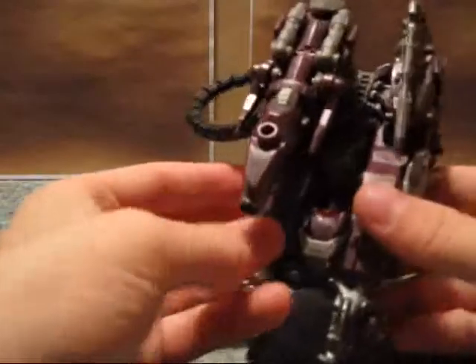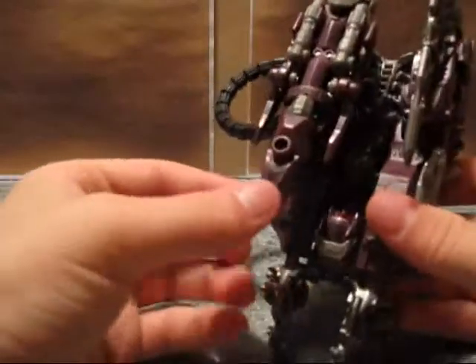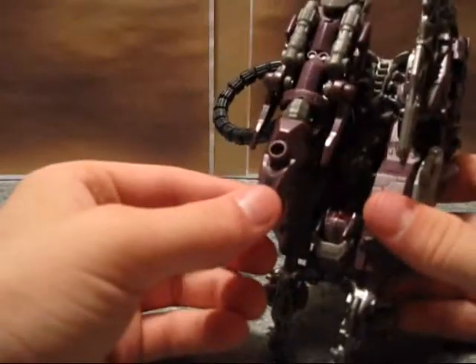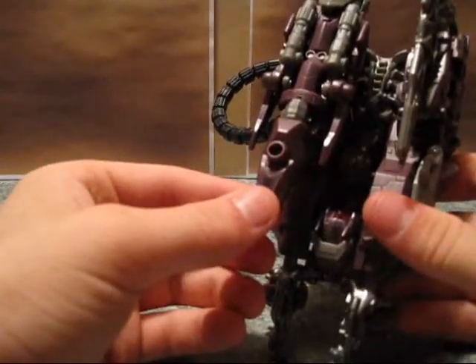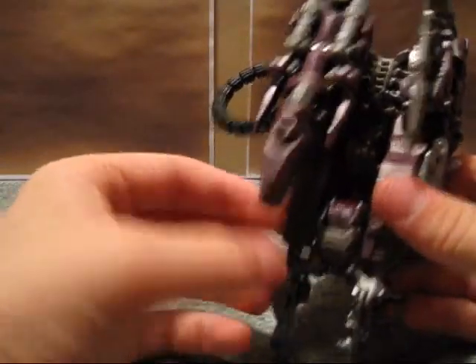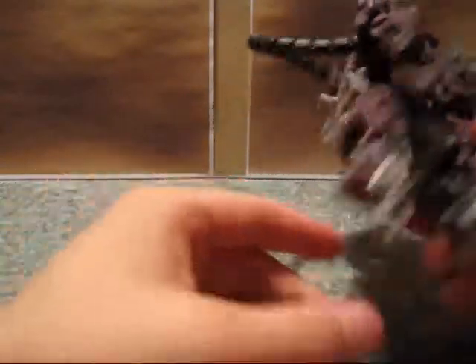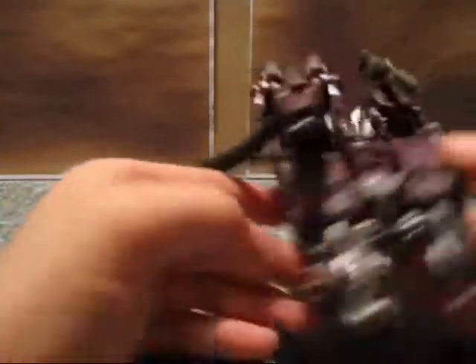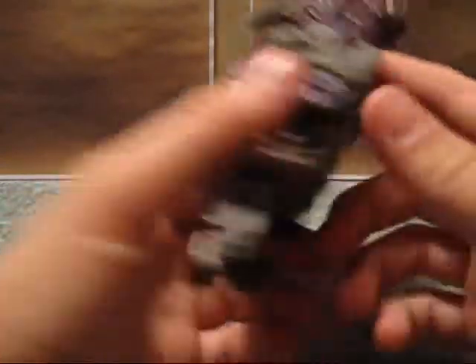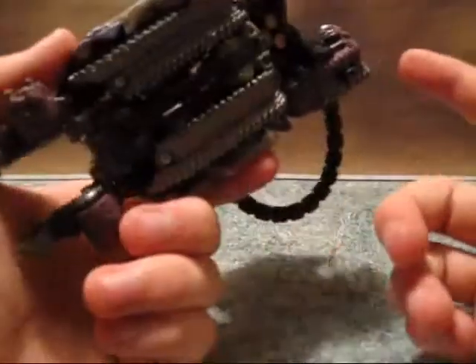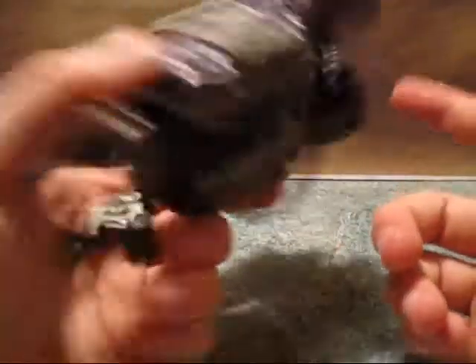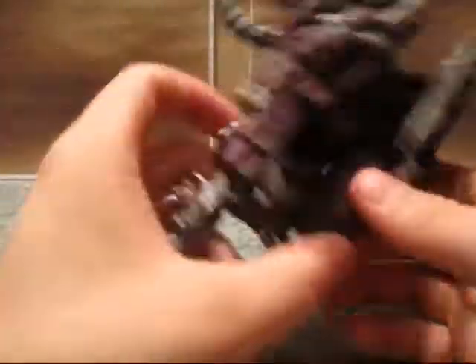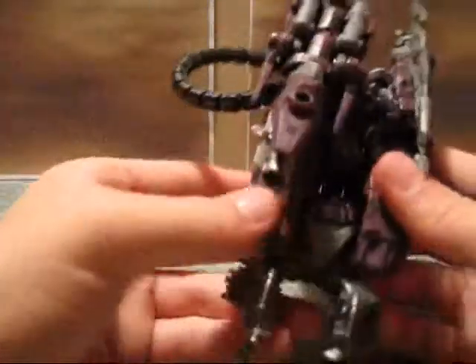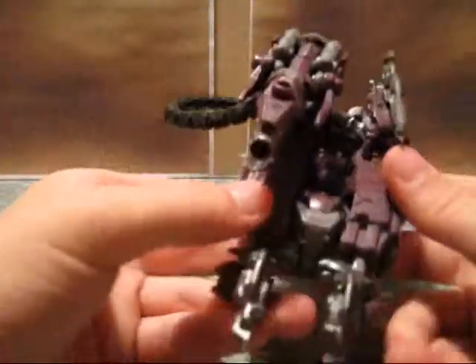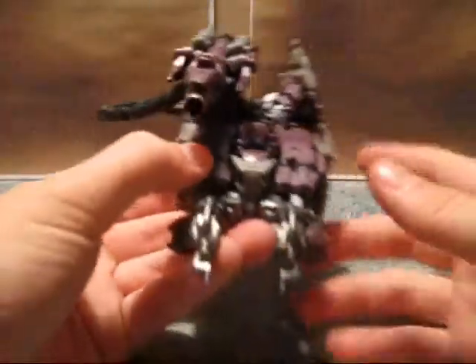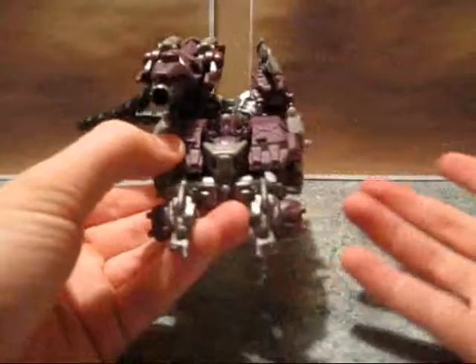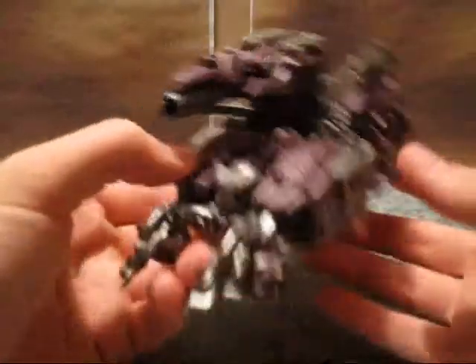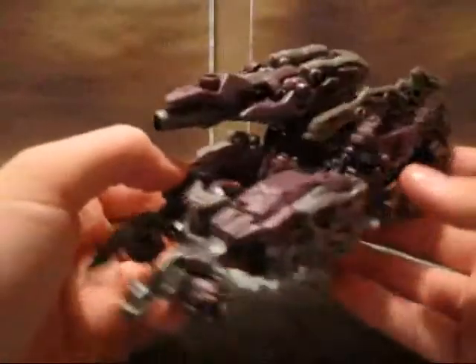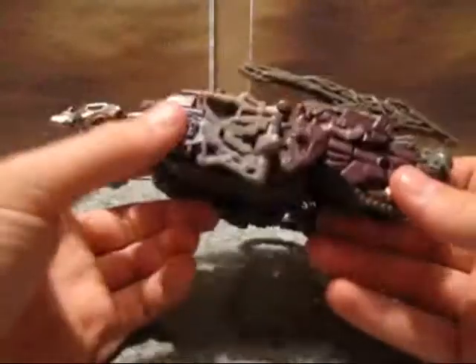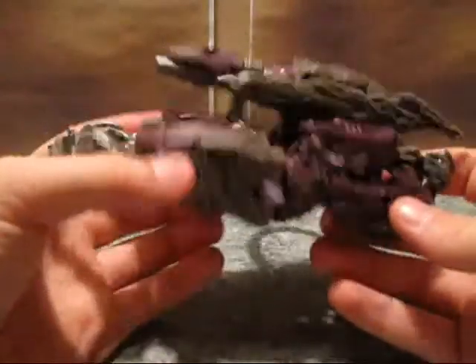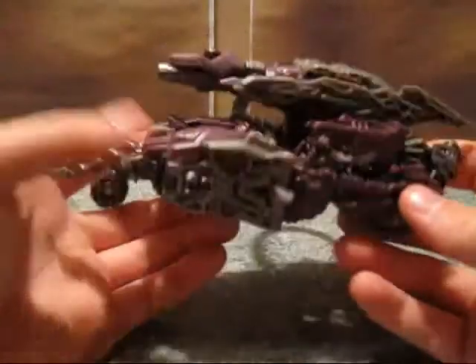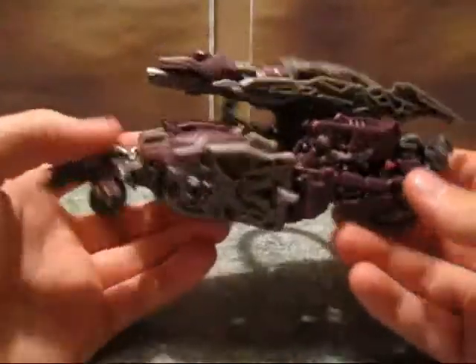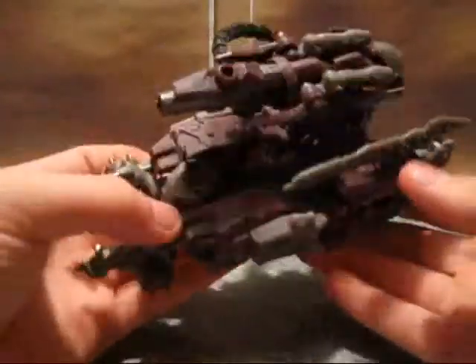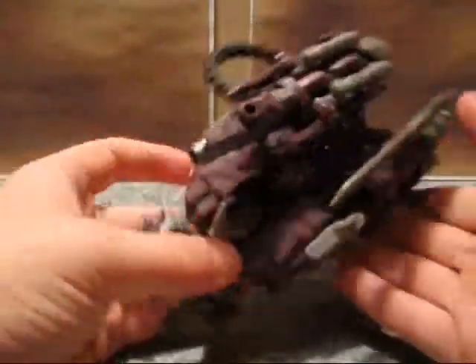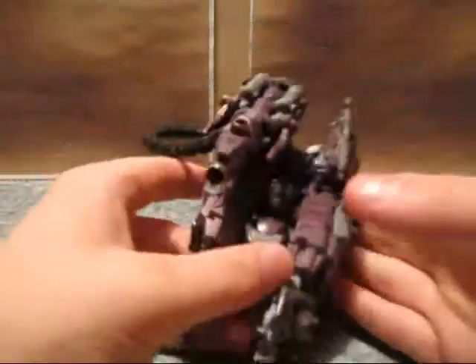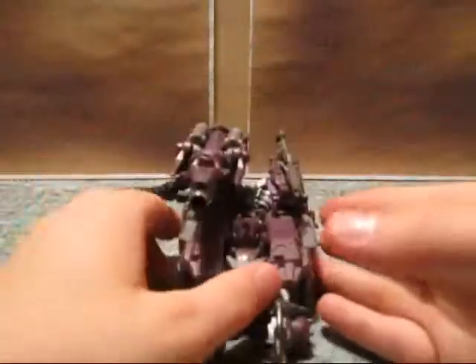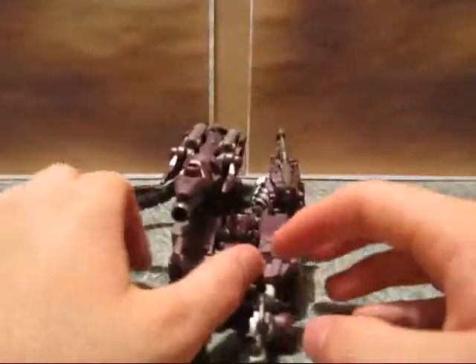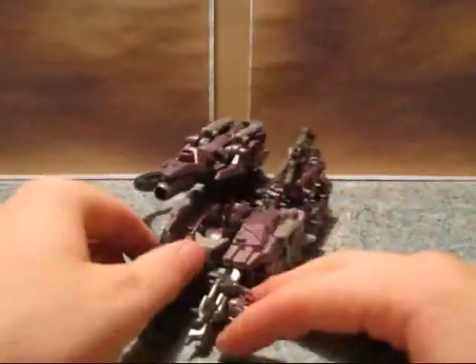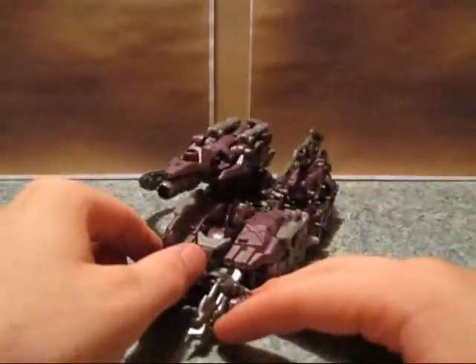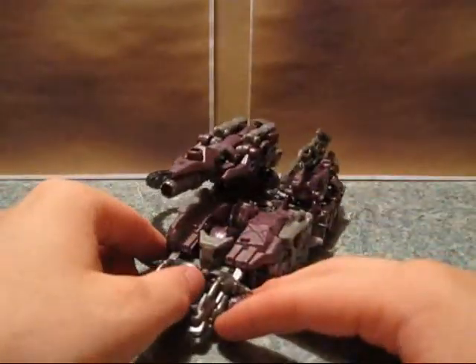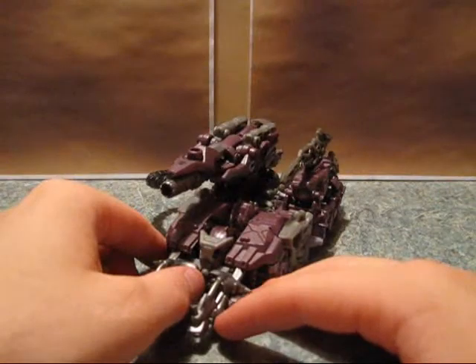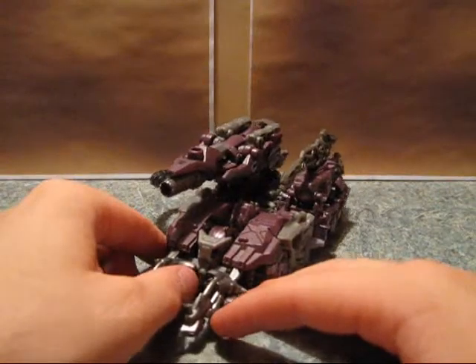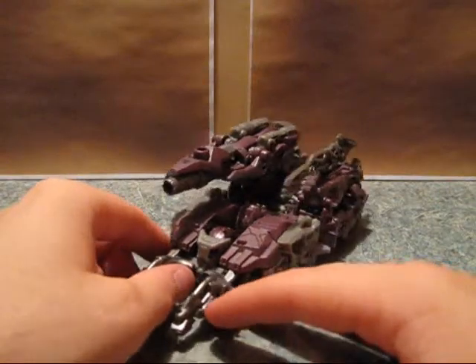He has a Decepticon logo here, and I don't think he actually used this in the movie at all.